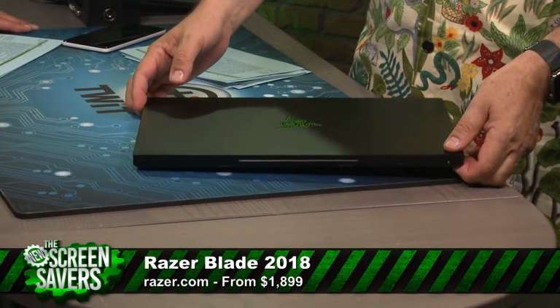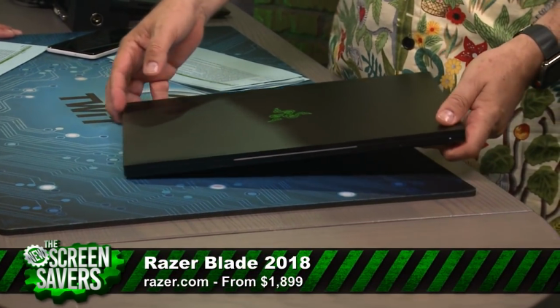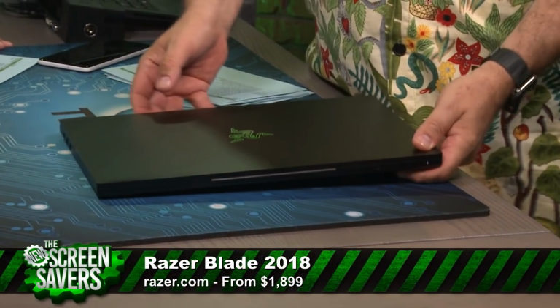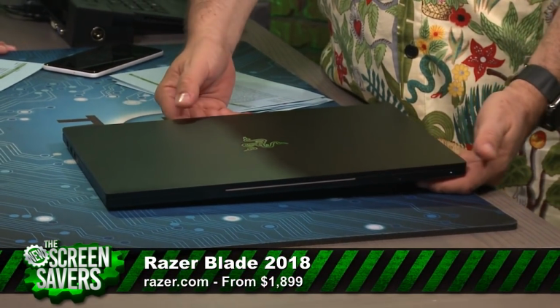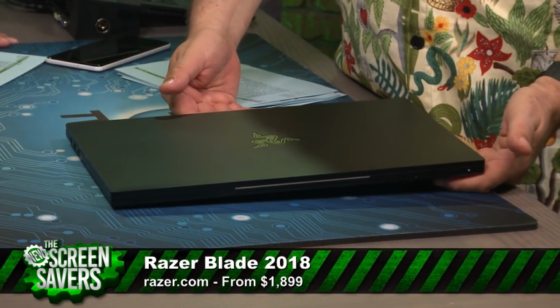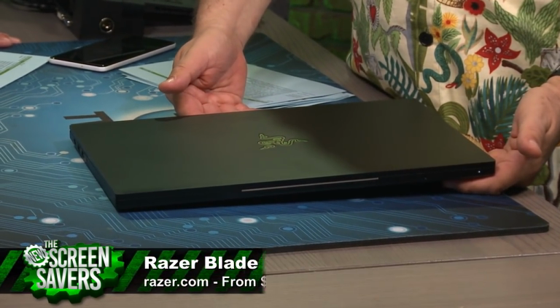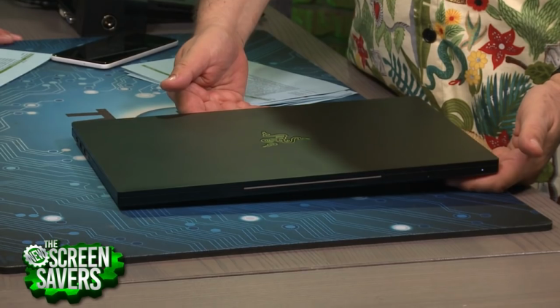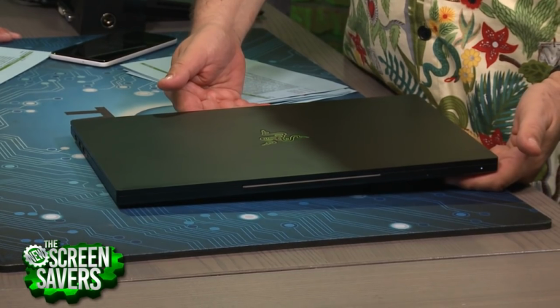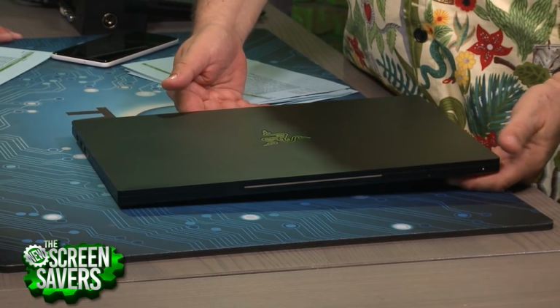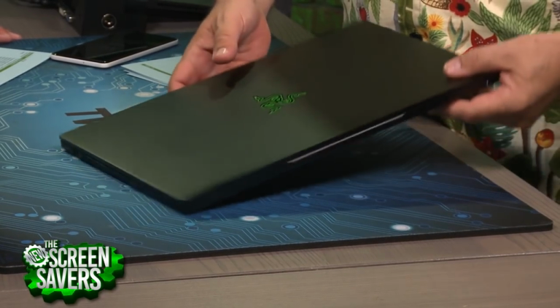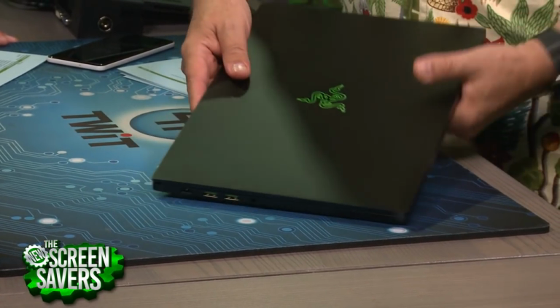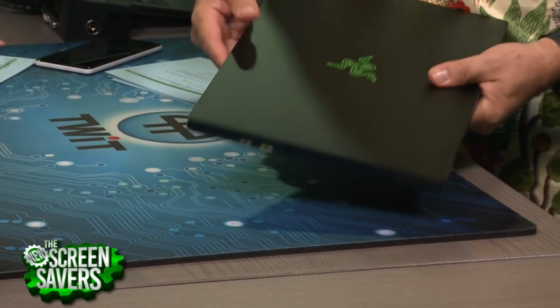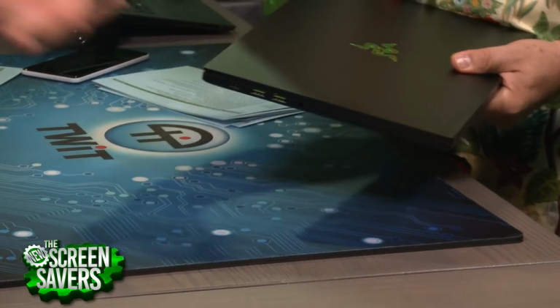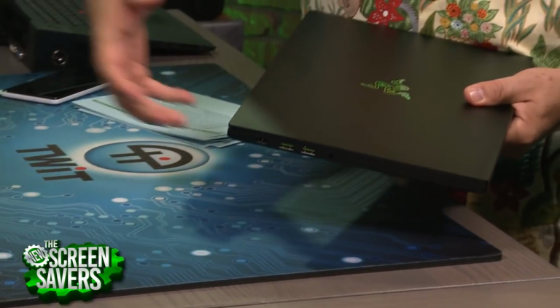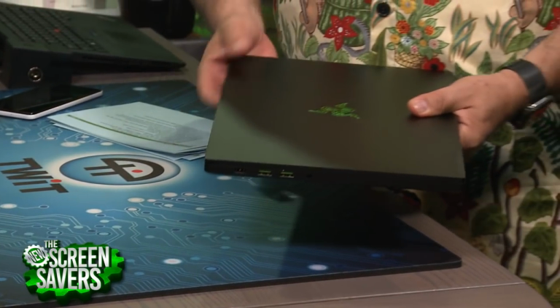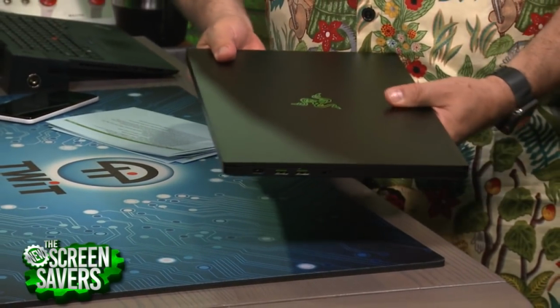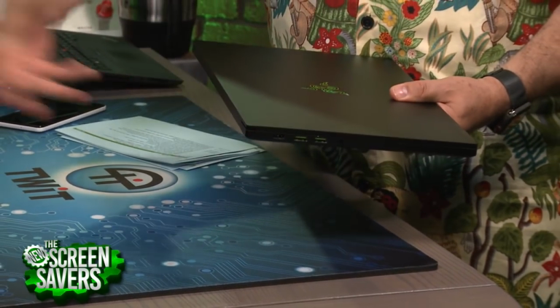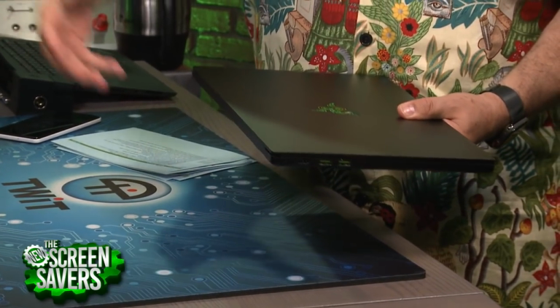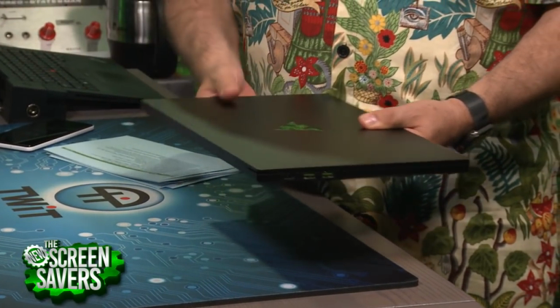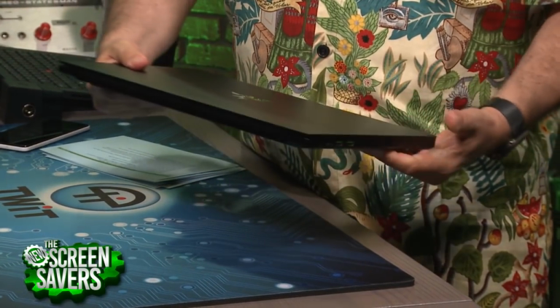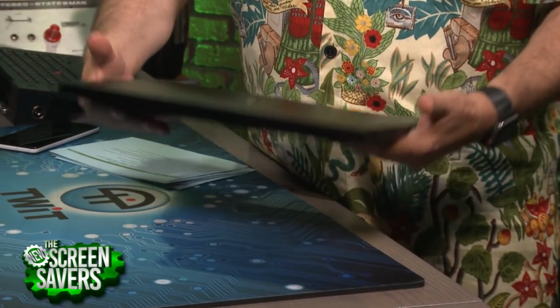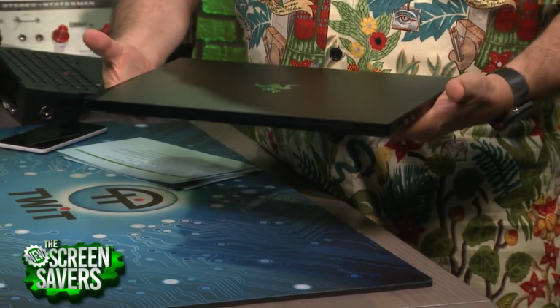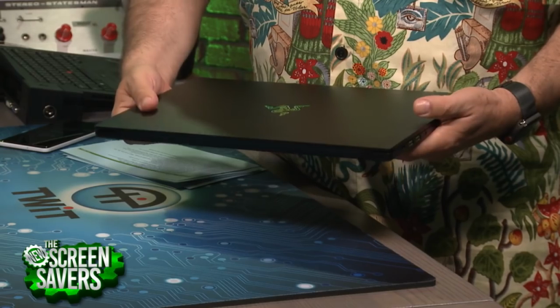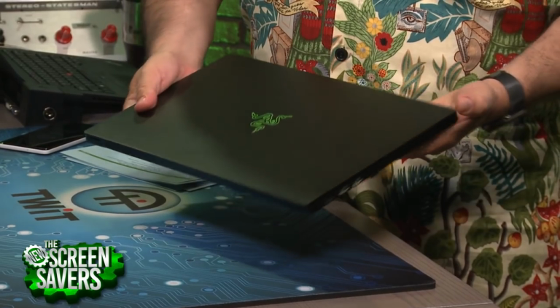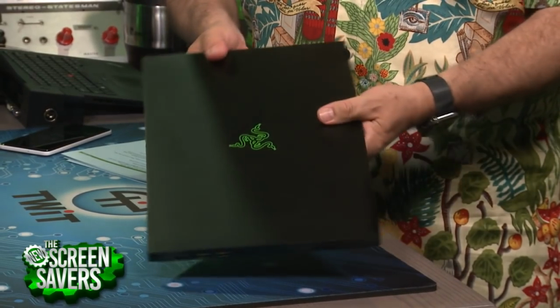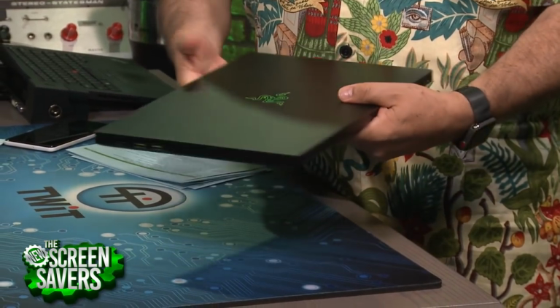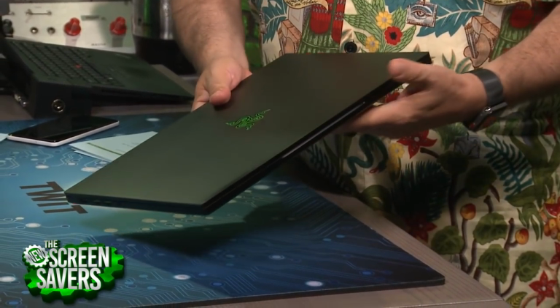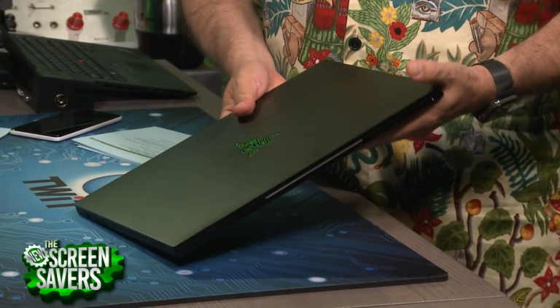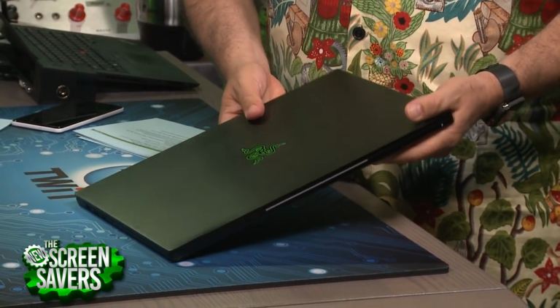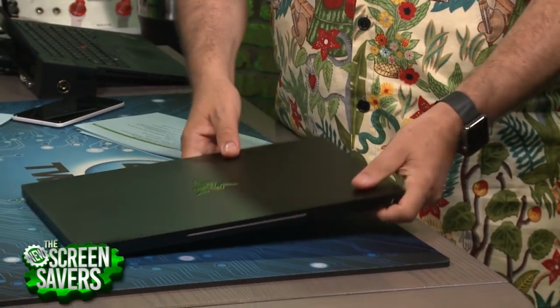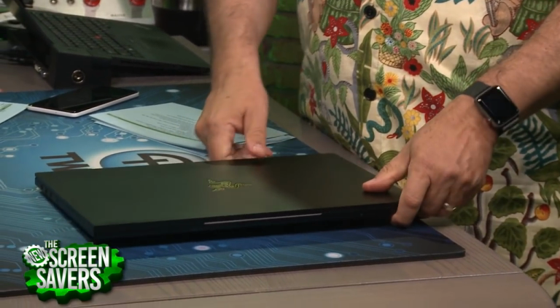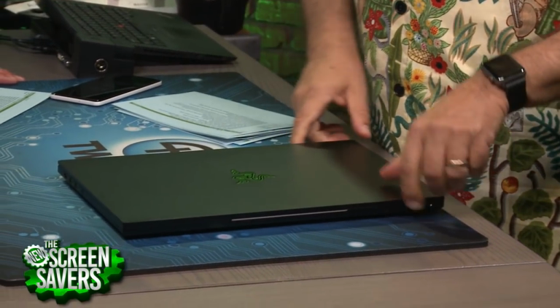A lot of times with gaming laptops, it looks like a '56 Chevy — you've got fins, you've got blowers, it's a couple inches thick normally, and it's heavy. This is different.